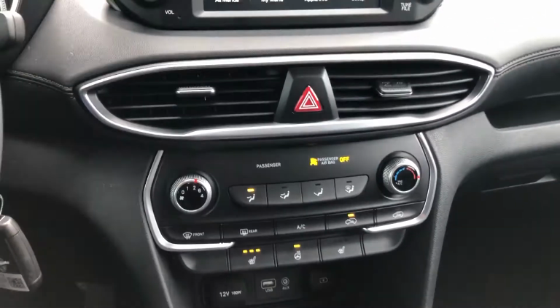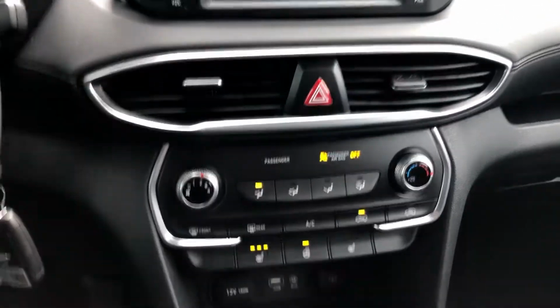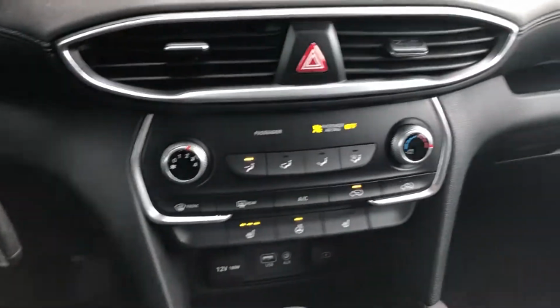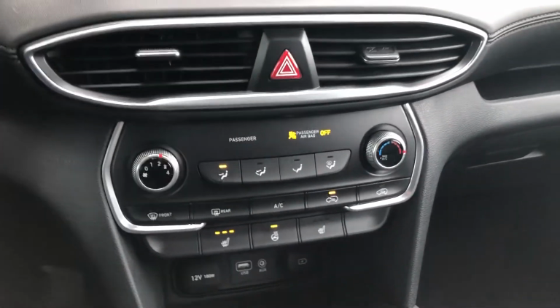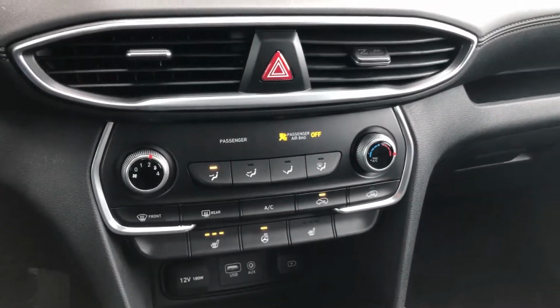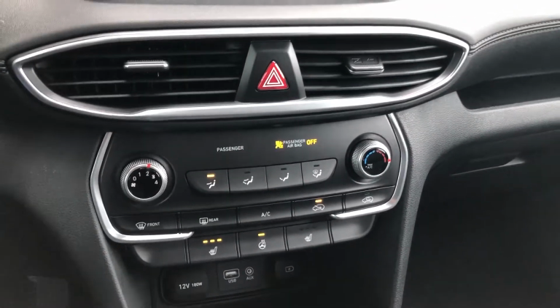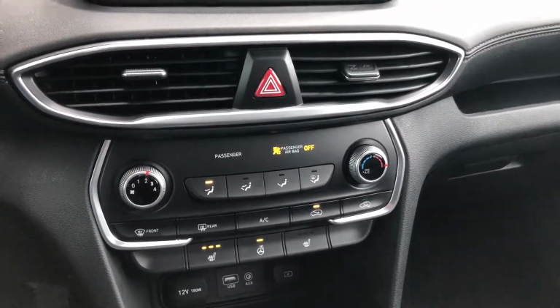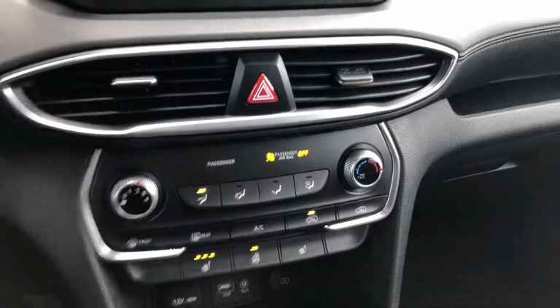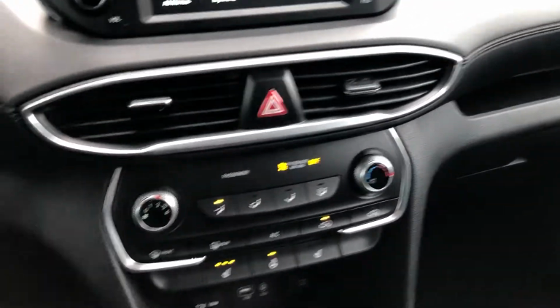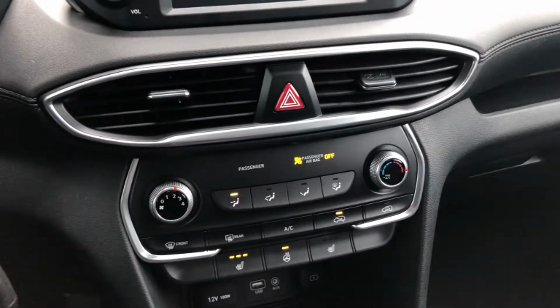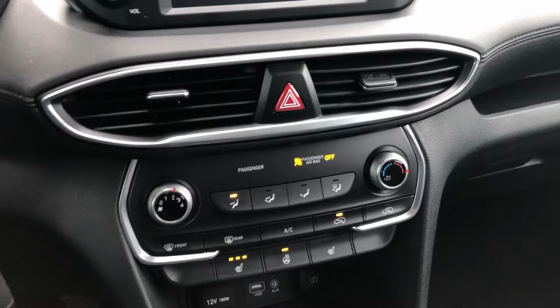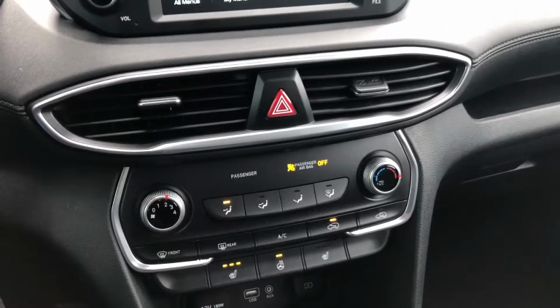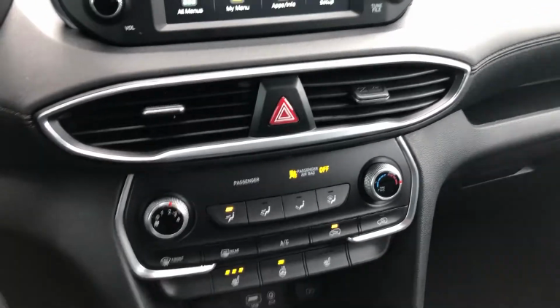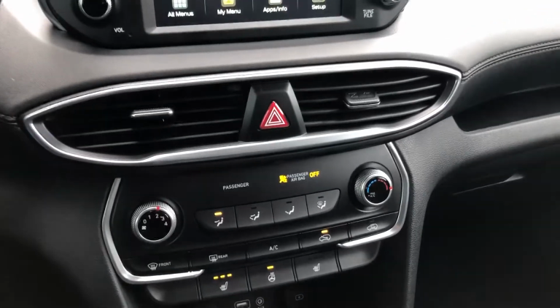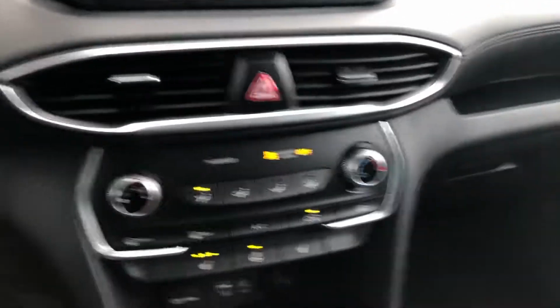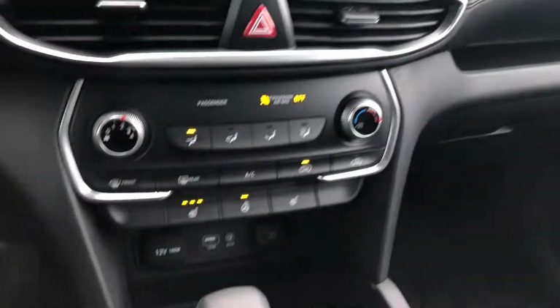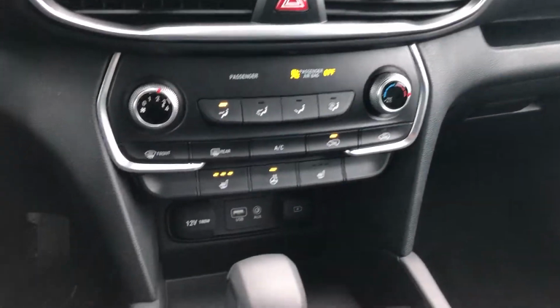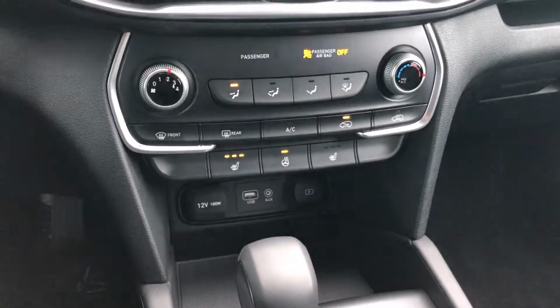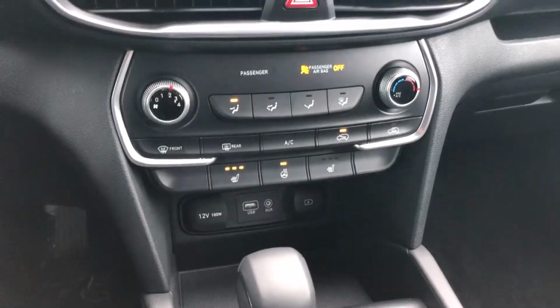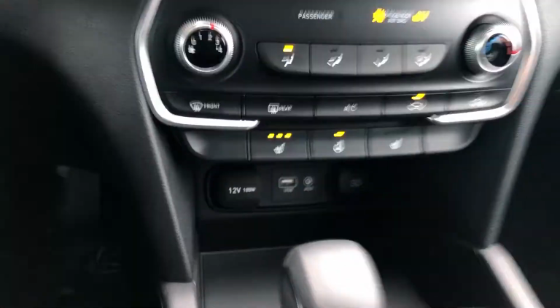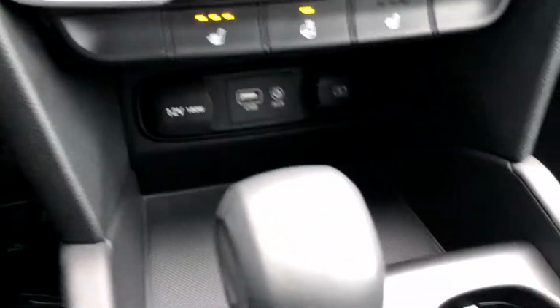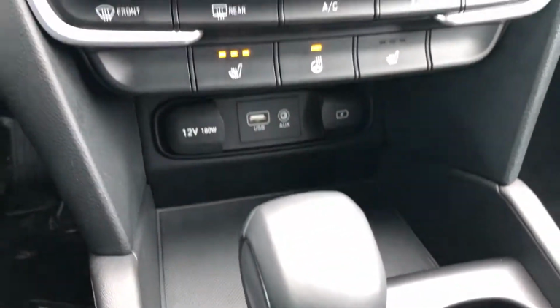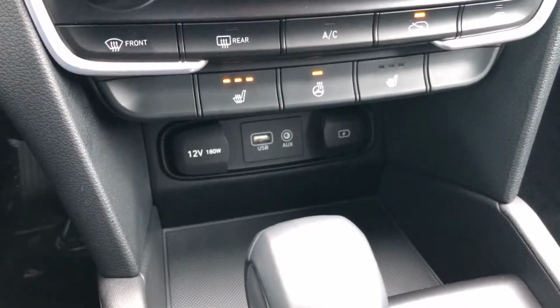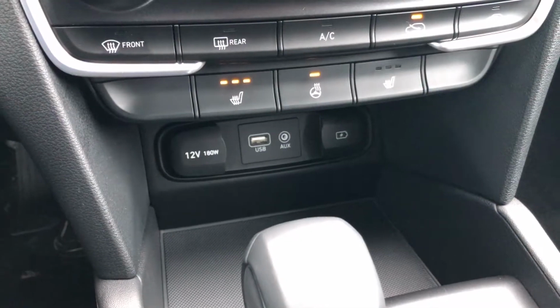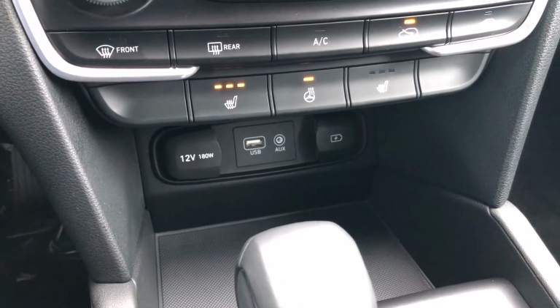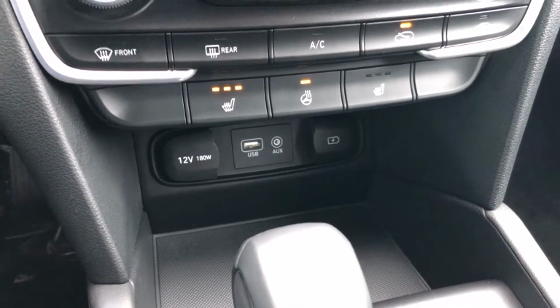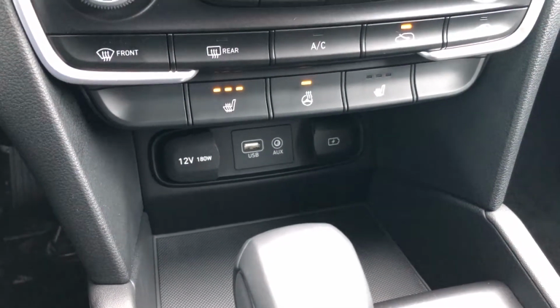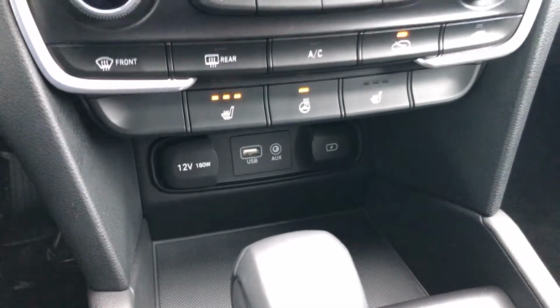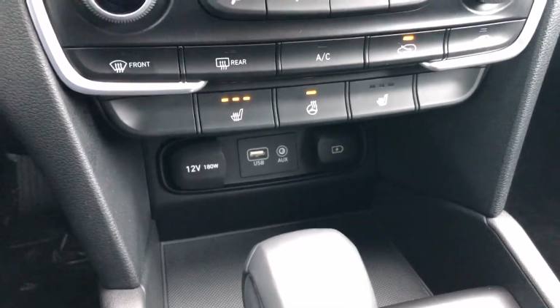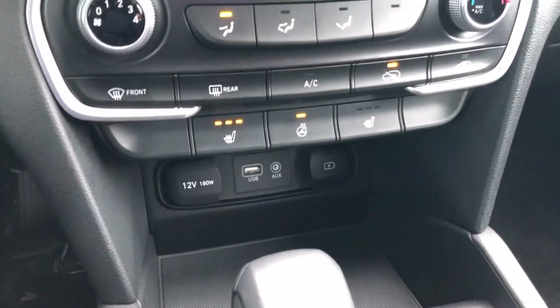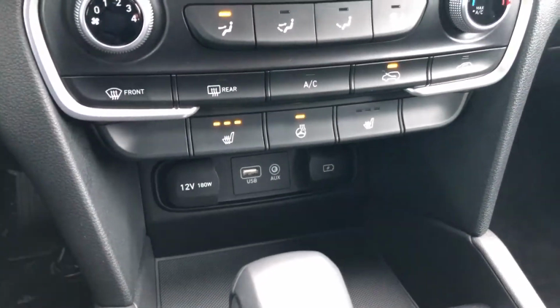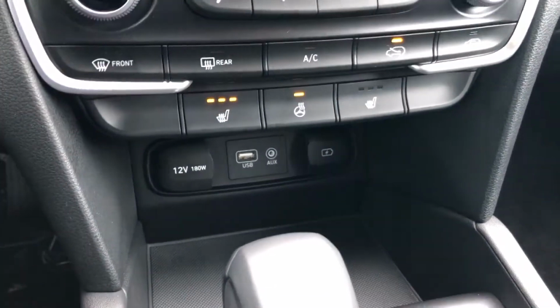You also have a heated steering wheel, which is great for these cold winters — right now it's like minus 26 — so you don't need to bring your gloves and stuff like that. You've got two charging ports over there: one that connects for the Apple CarPlay and Android Auto, and the other is just an additional charging port so your passenger can charge their phone as well.